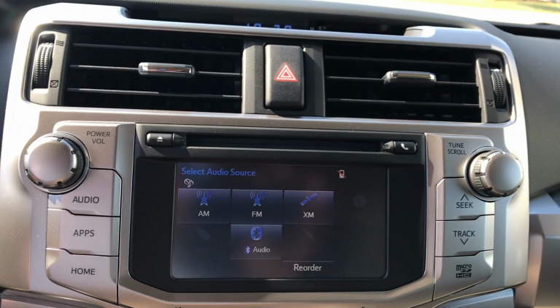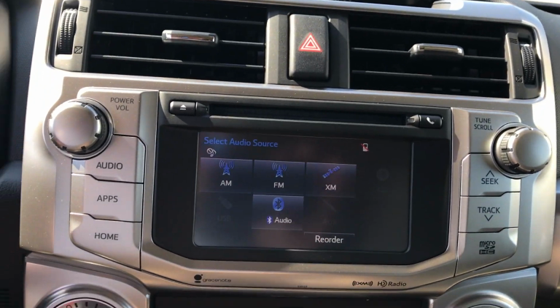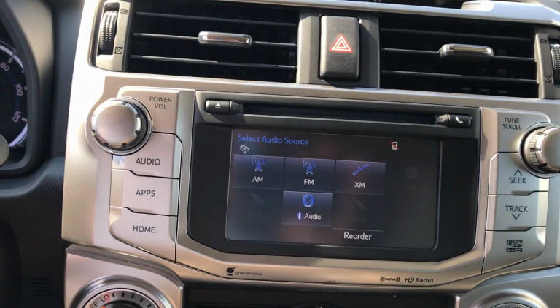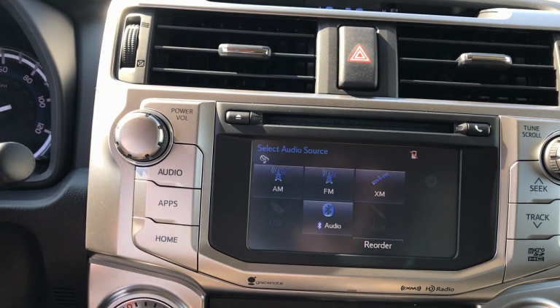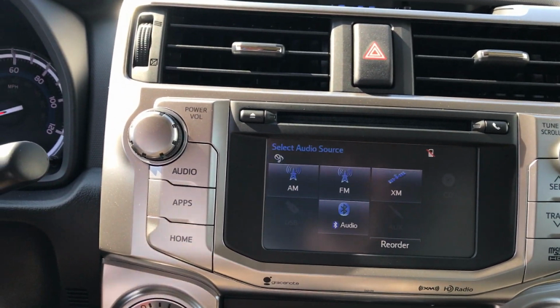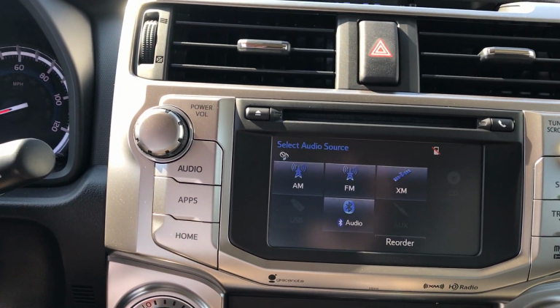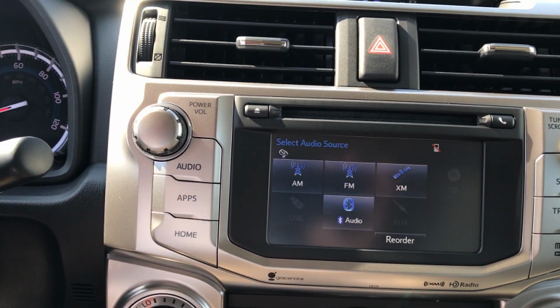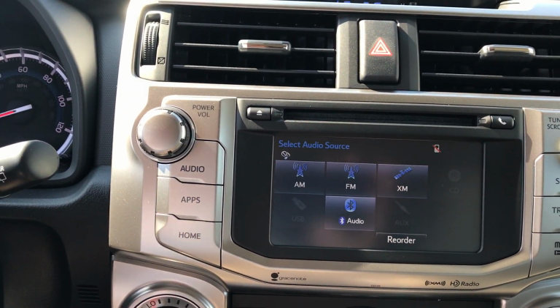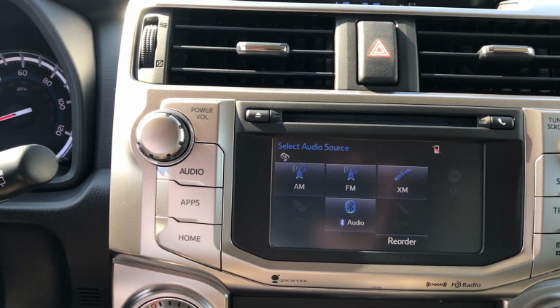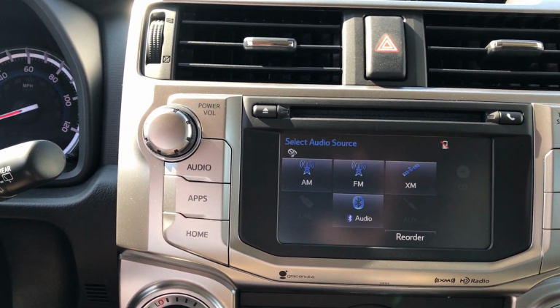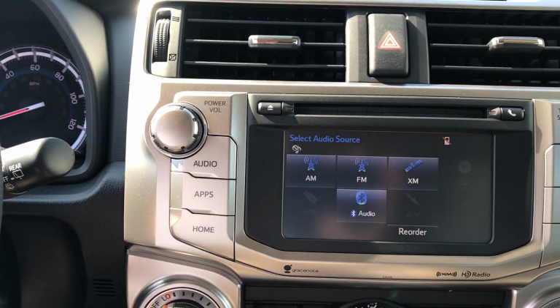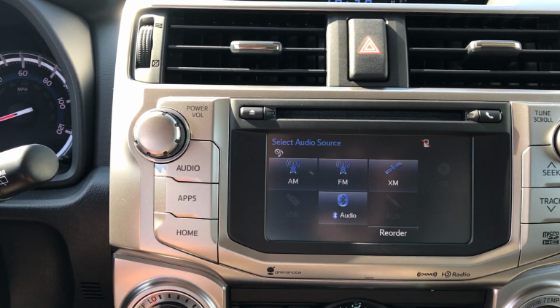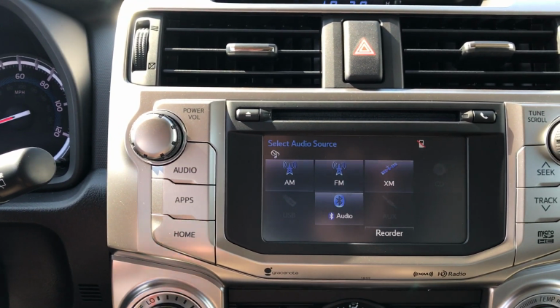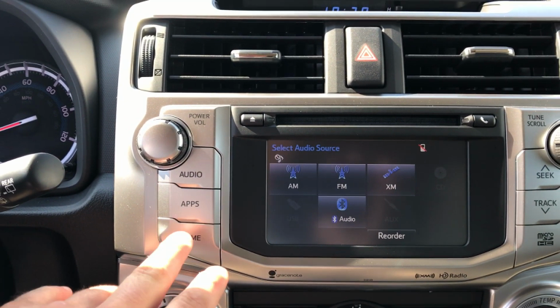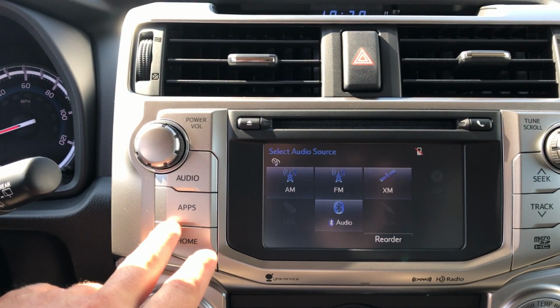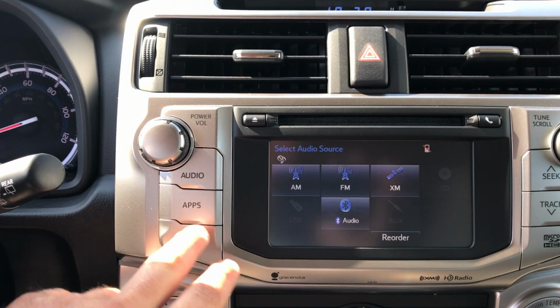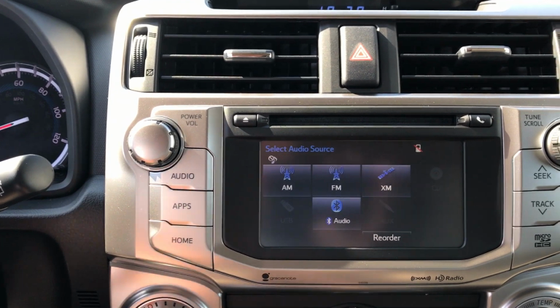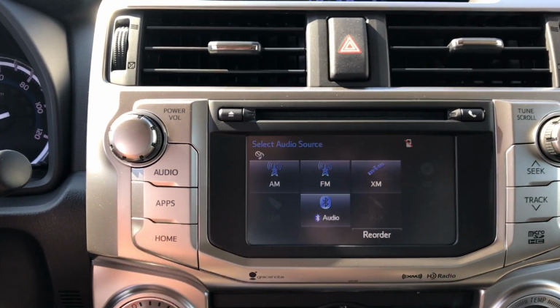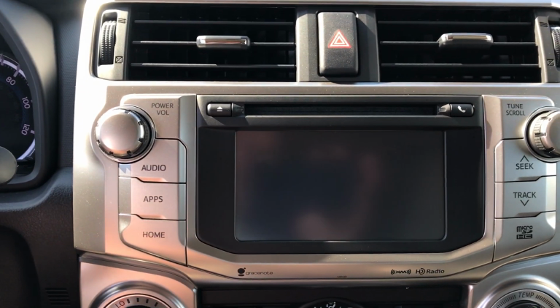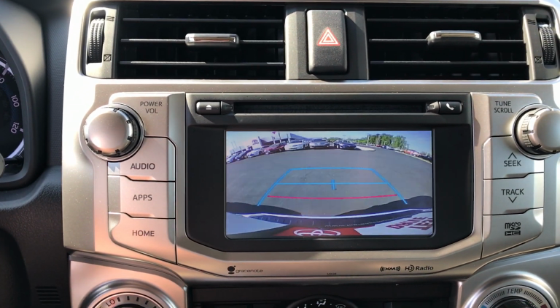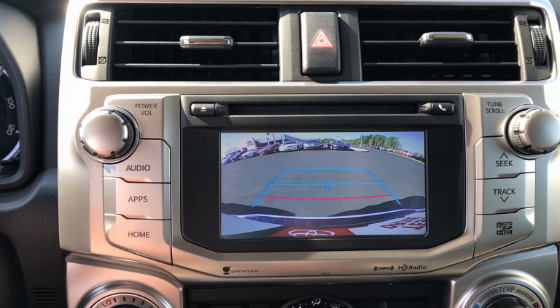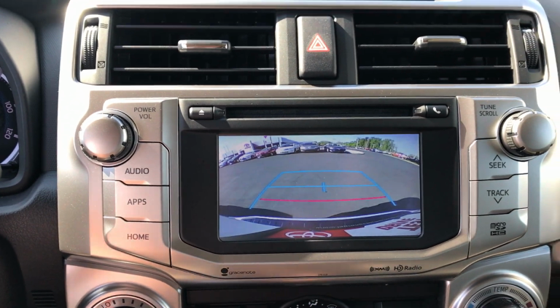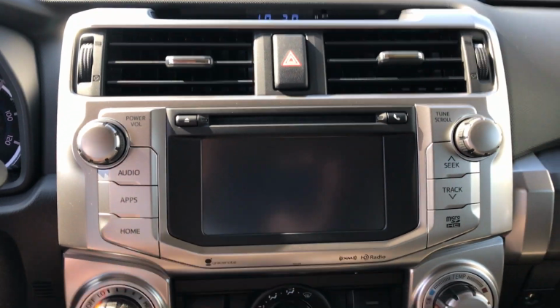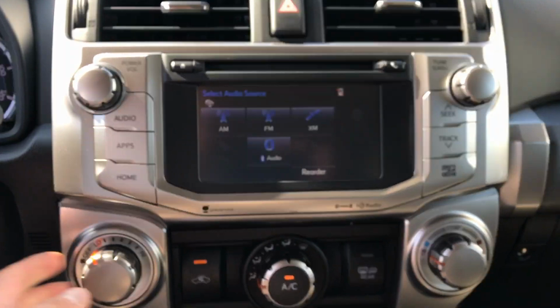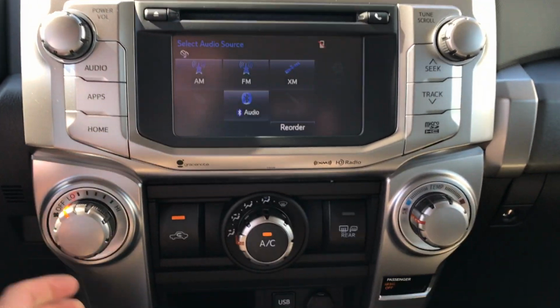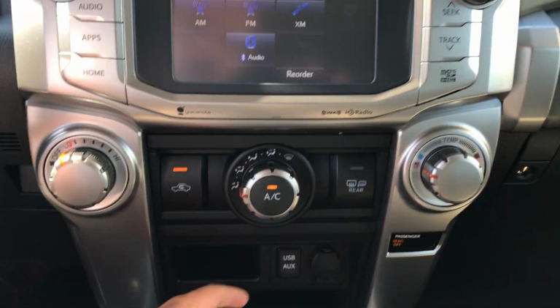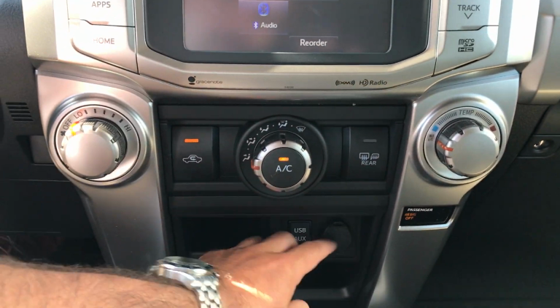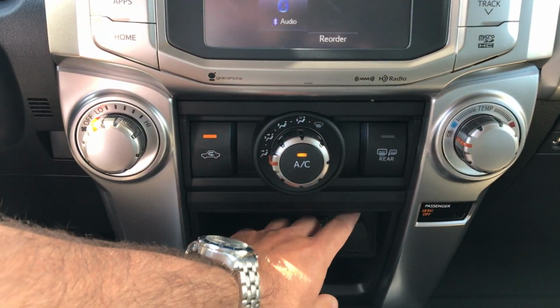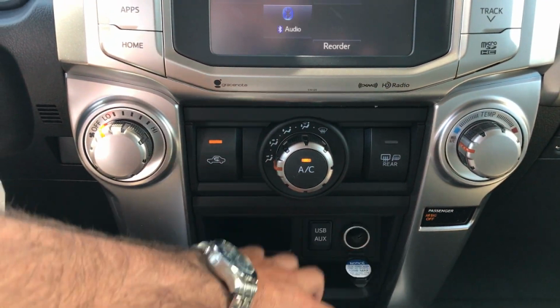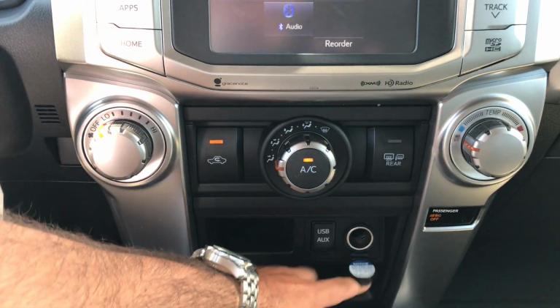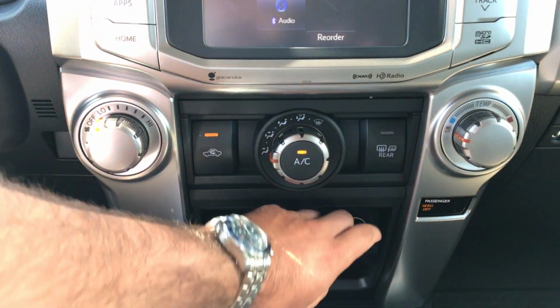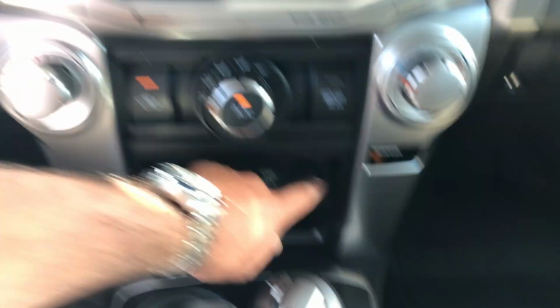And a full 6.1-inch touchscreen — AM, FM, CD, satellite, traffic, weather, and navigation, as well as your backup camera. Climate controls, USB, headphone auxiliary, and a 12-volt outlet there.